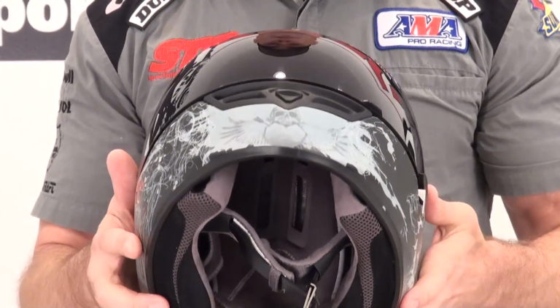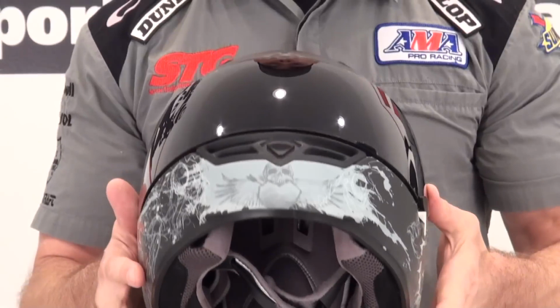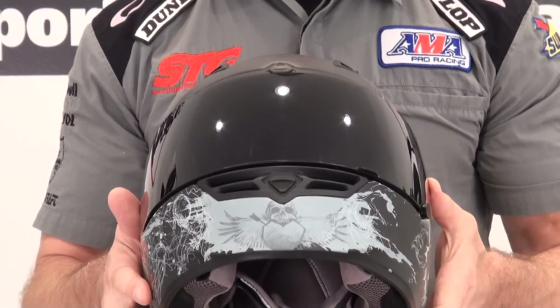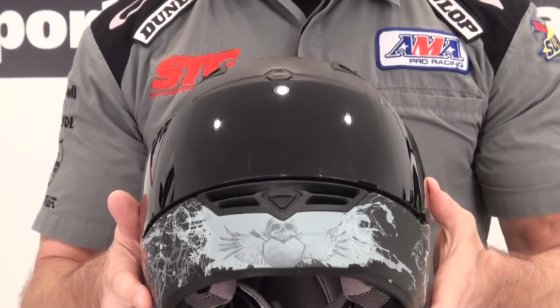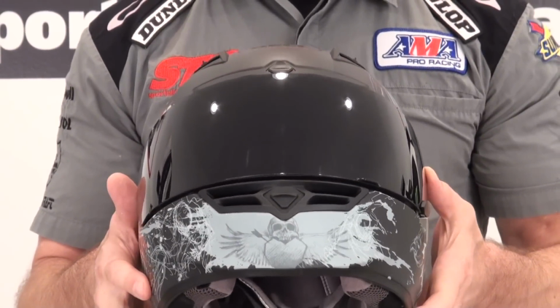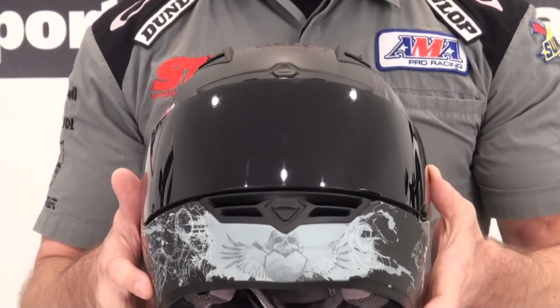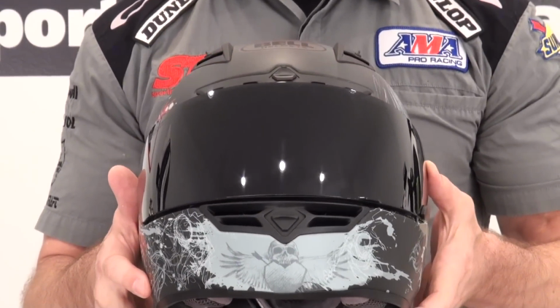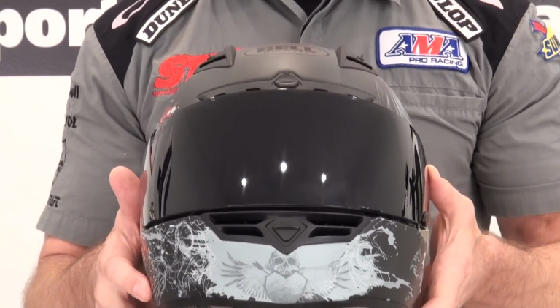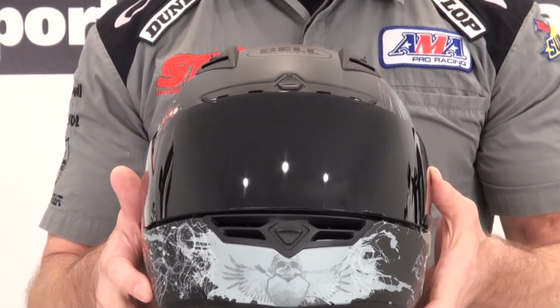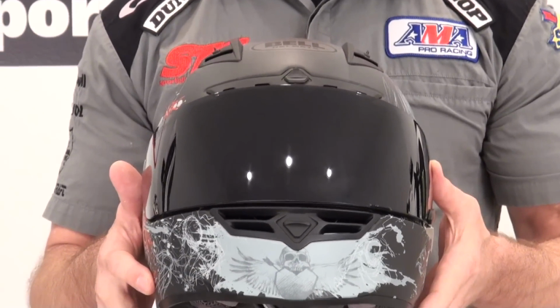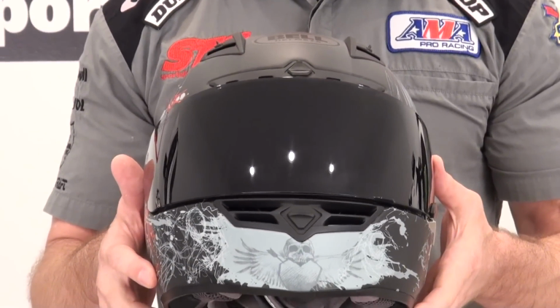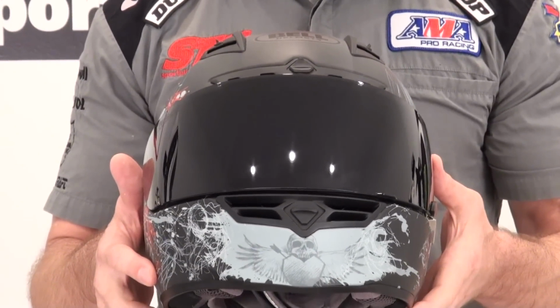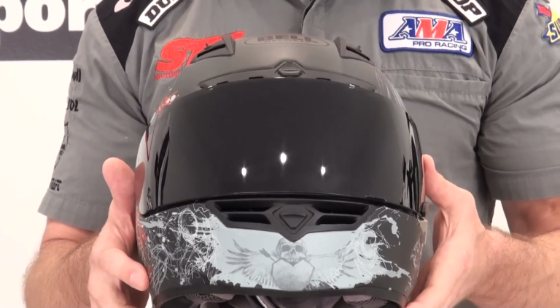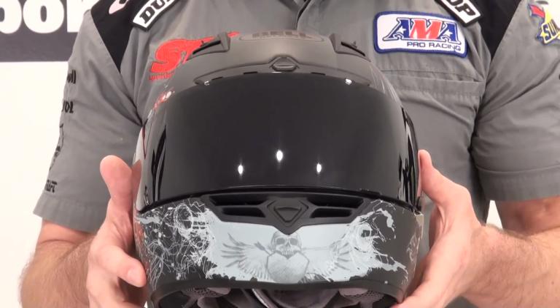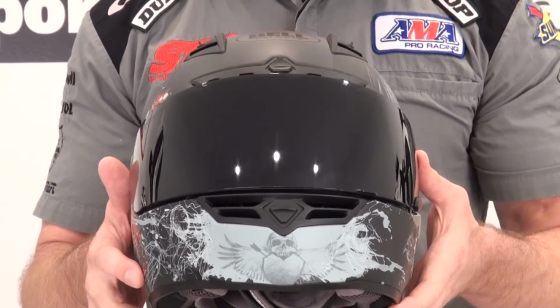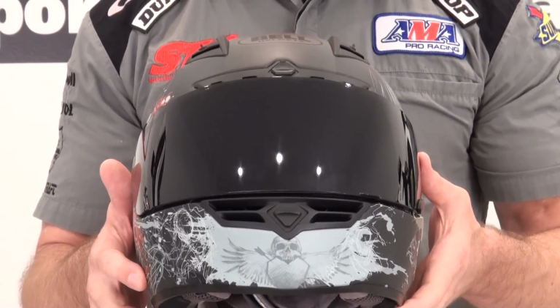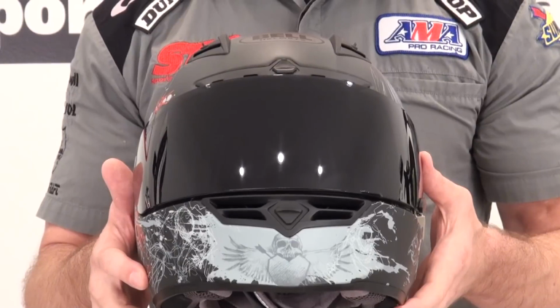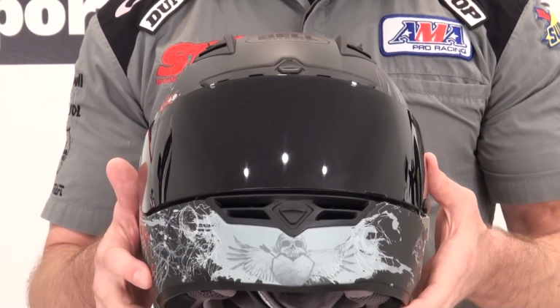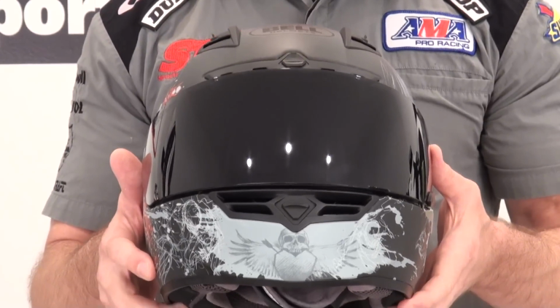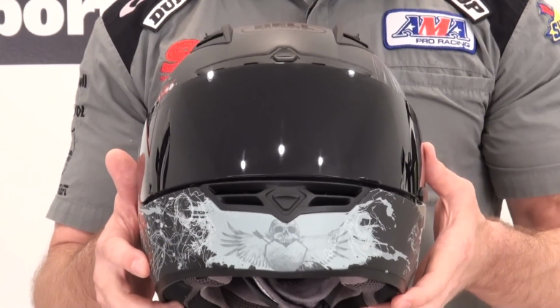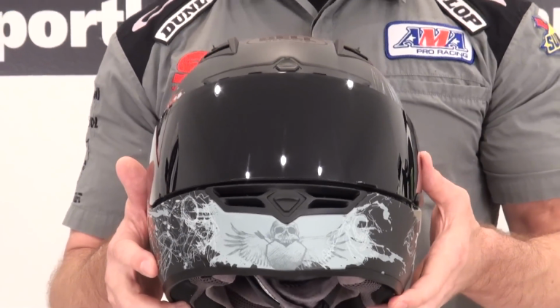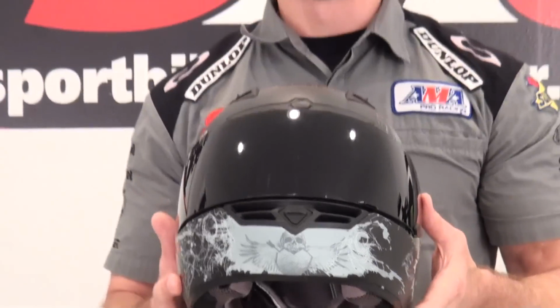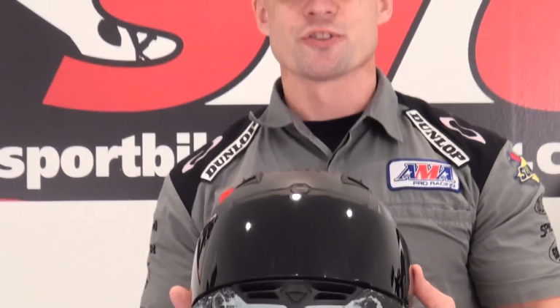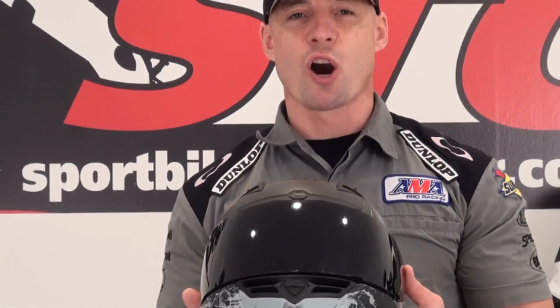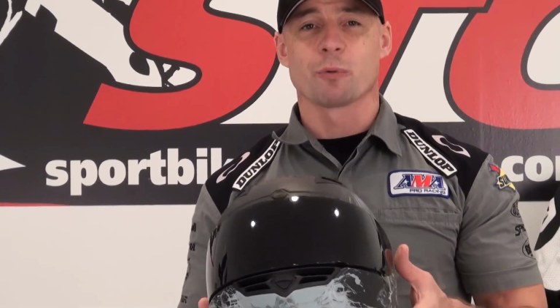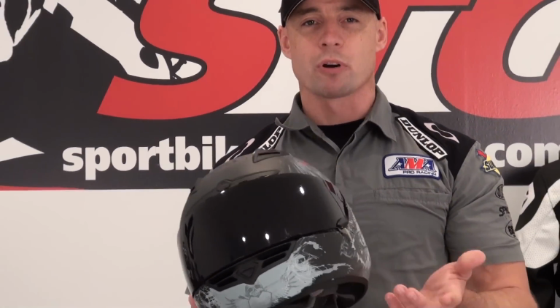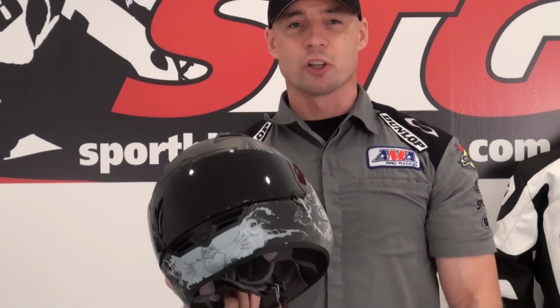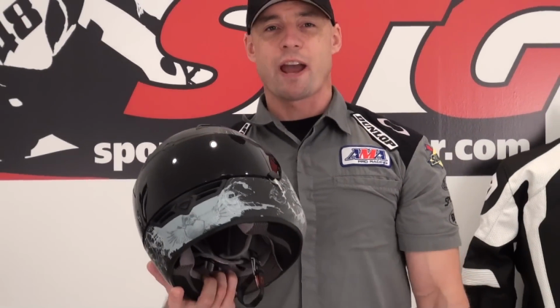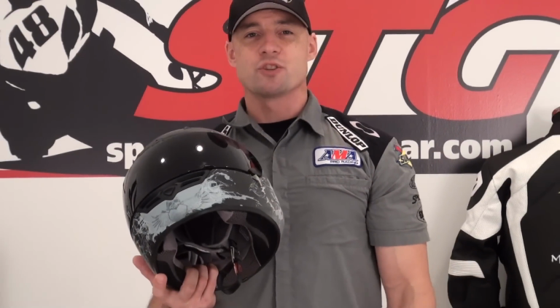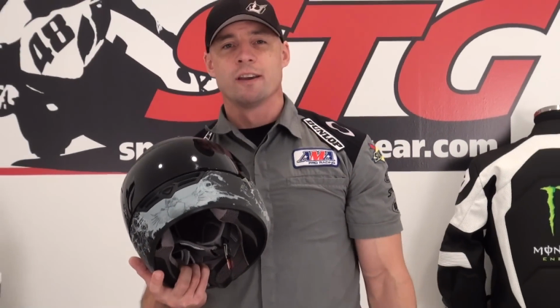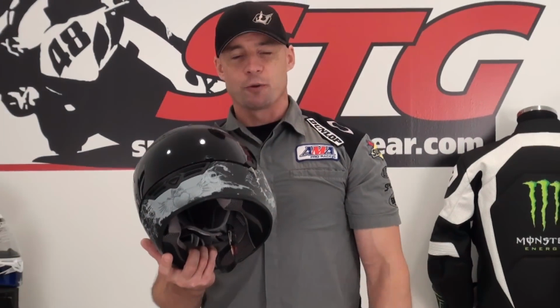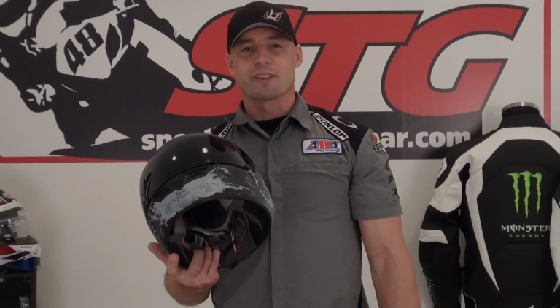For the full product review on the Bell Star, you can visit our YouTube channel or our website SportBikTrackGear.com. I'm Brian Vann. This is the Bell Star Hess helmet — remember, available here at STG at close-out pricing.